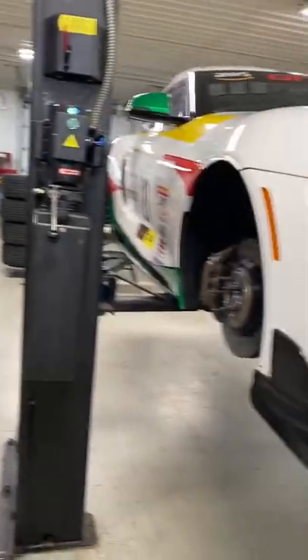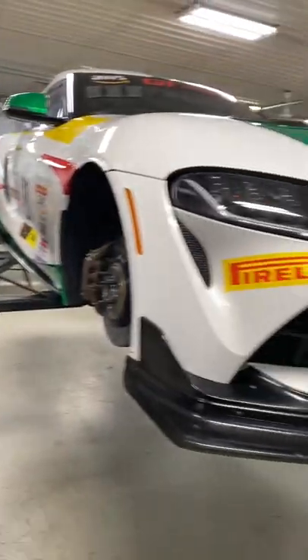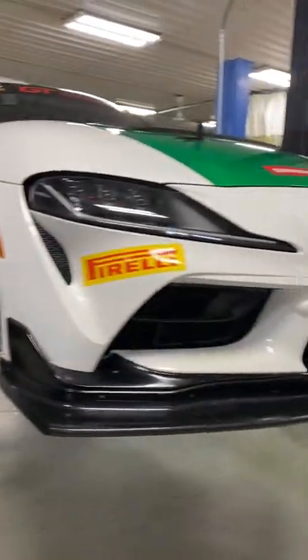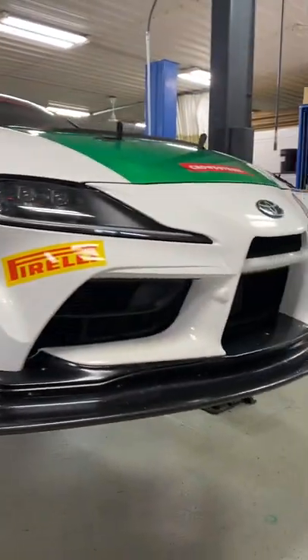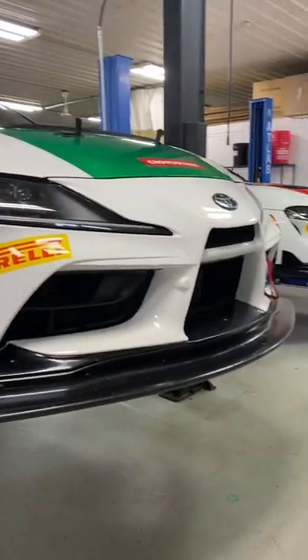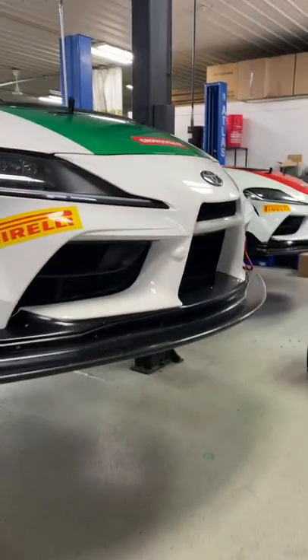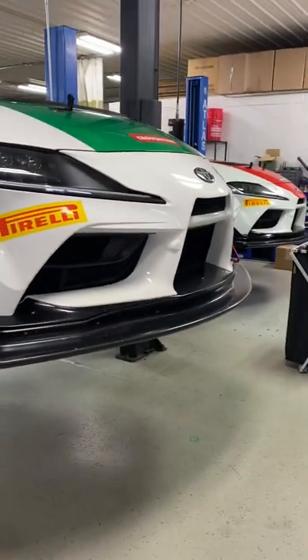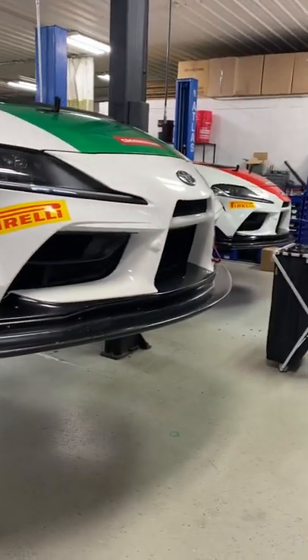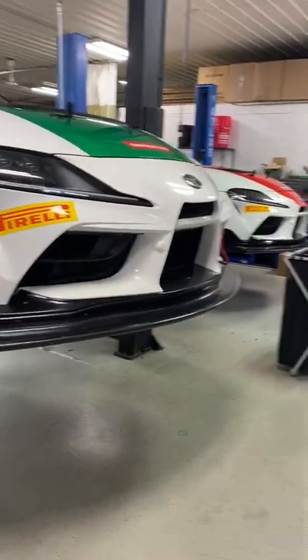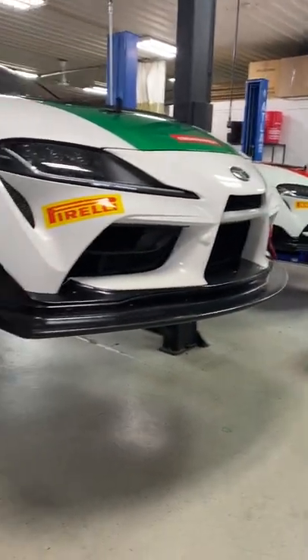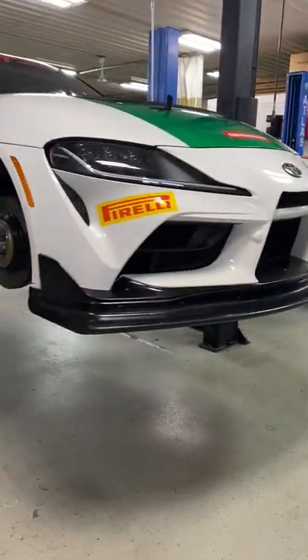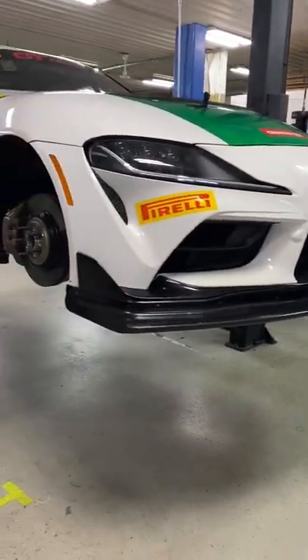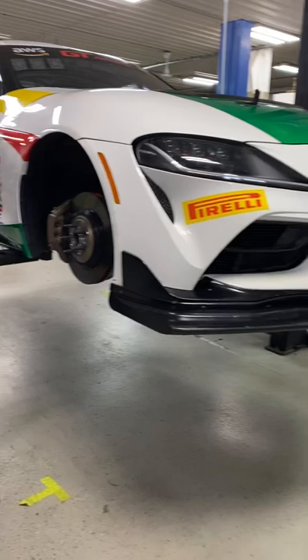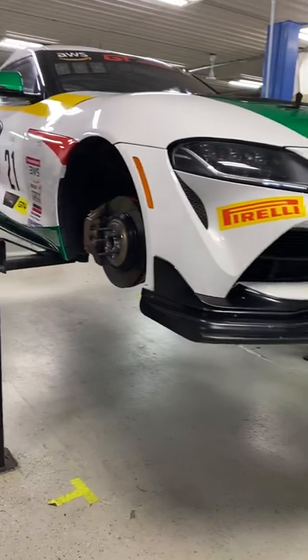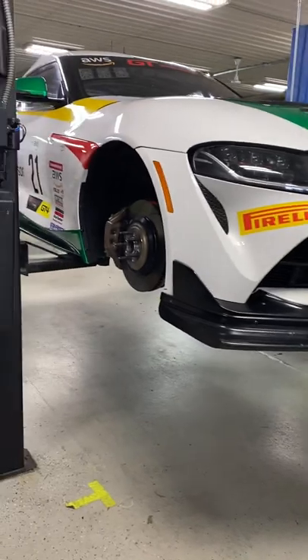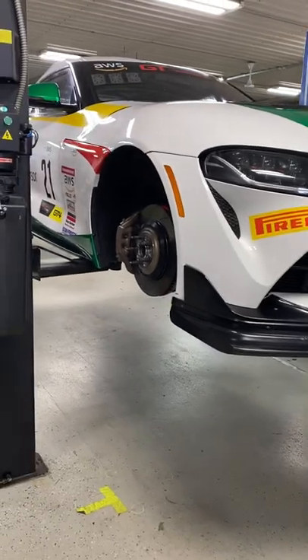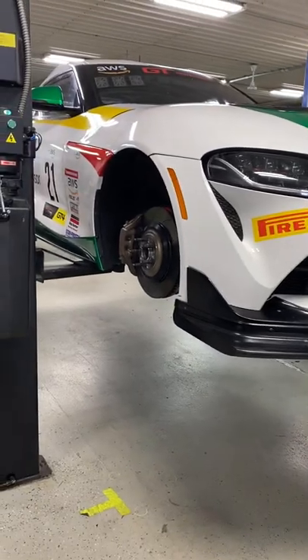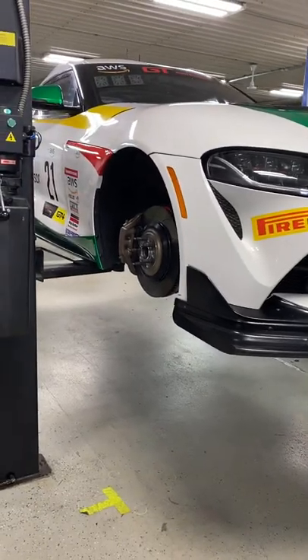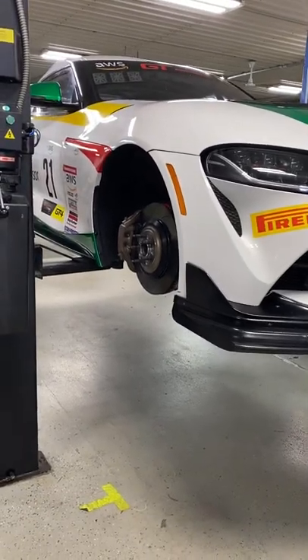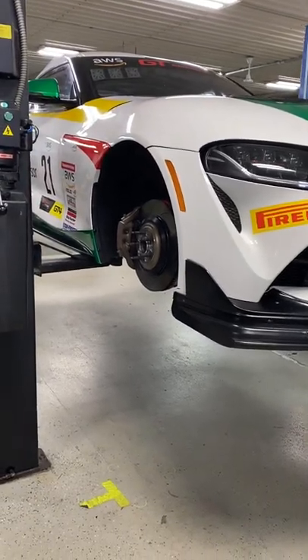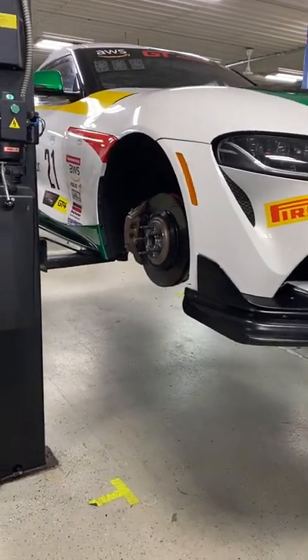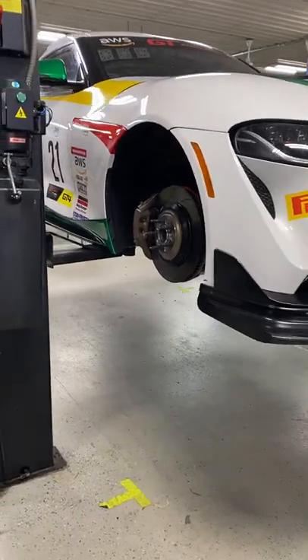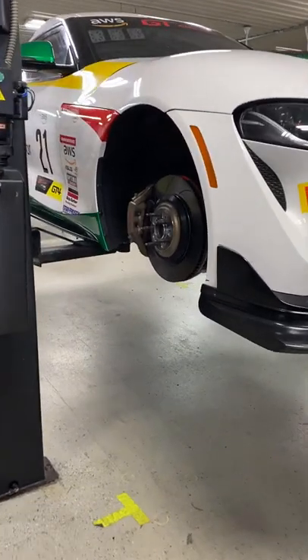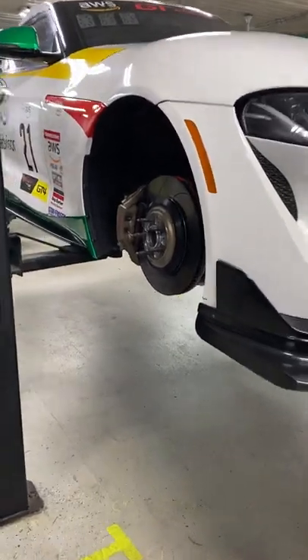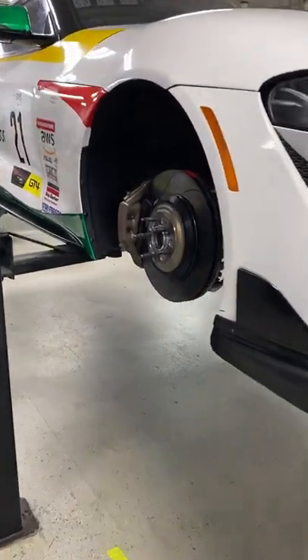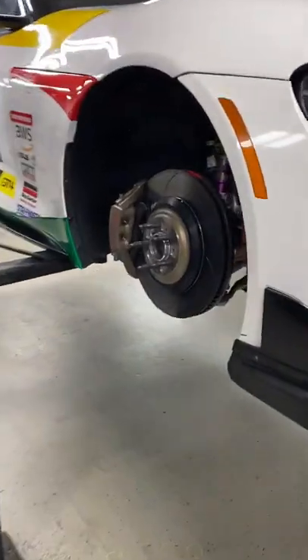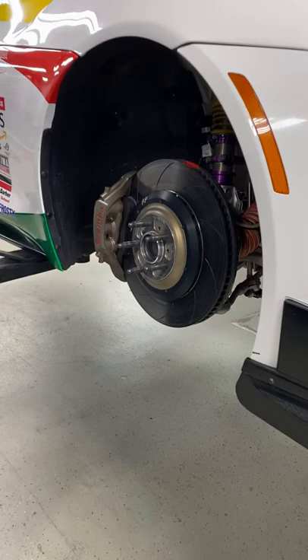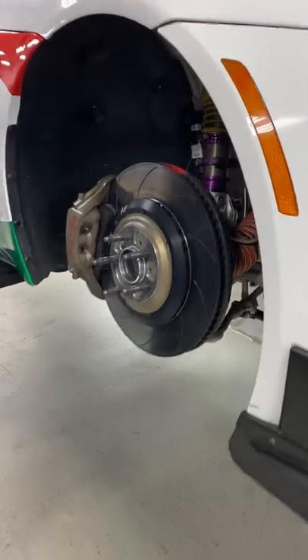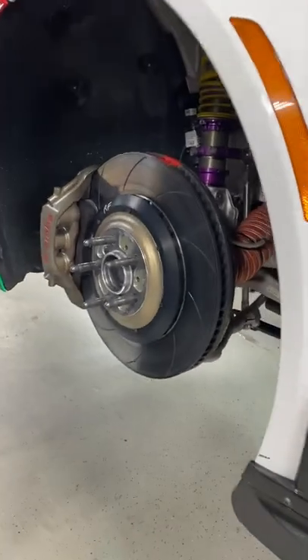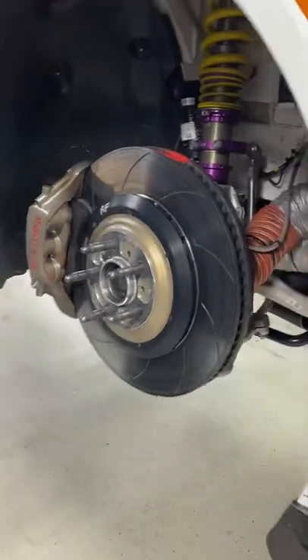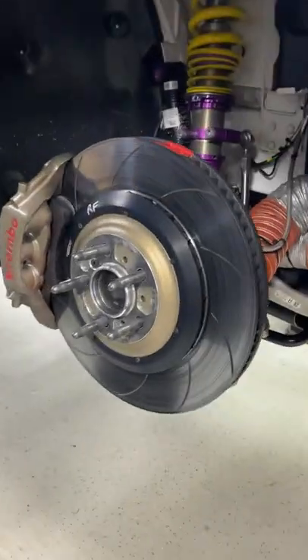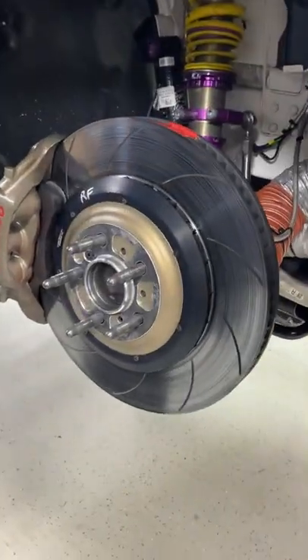So I'm prepping our race cars. We're headed up to Road America, which is about two hours away from here — a nice convenient location. And I noticed that the front brakes on one of our cars — the rotors were starting to crack.